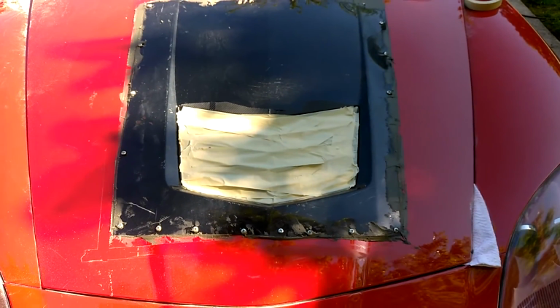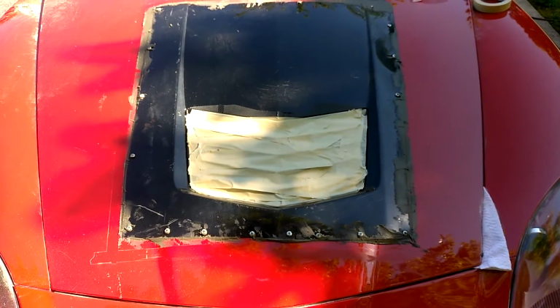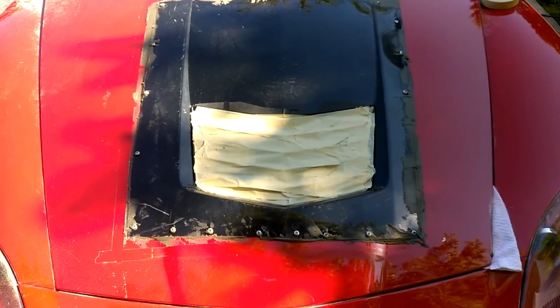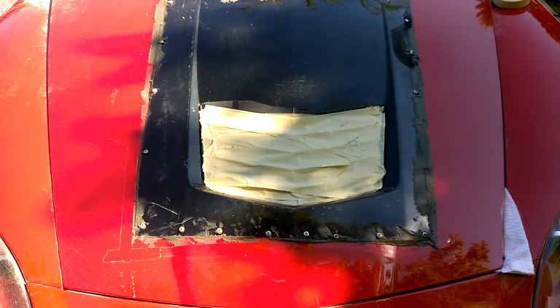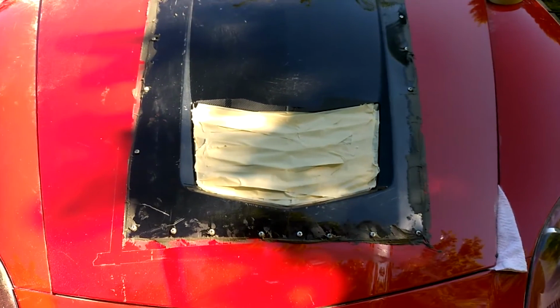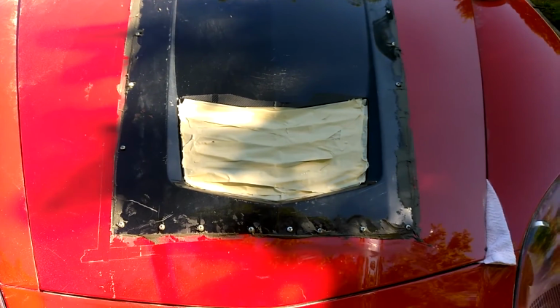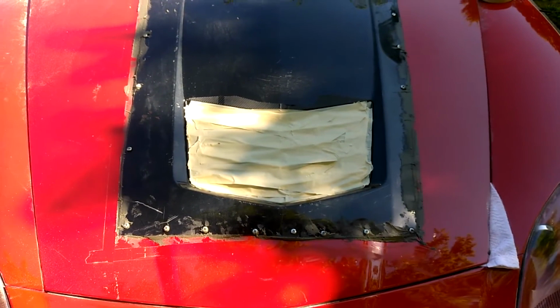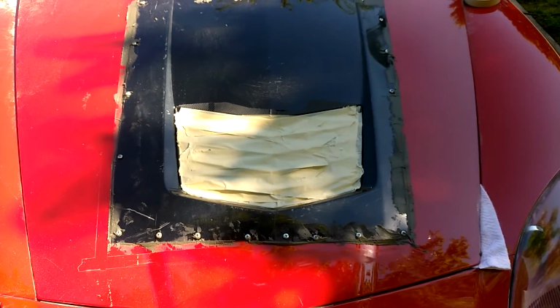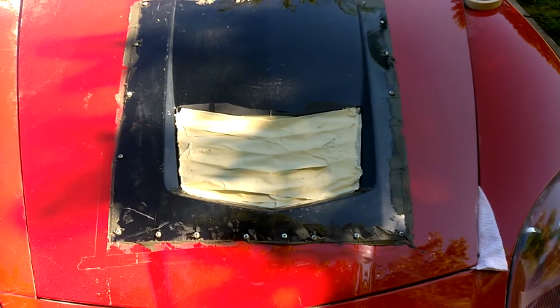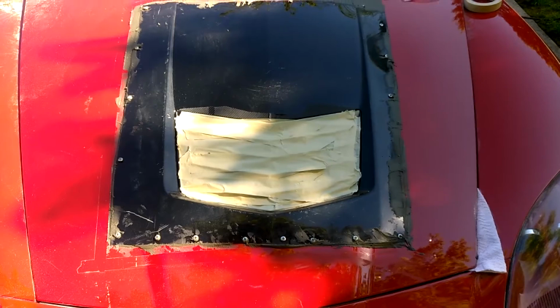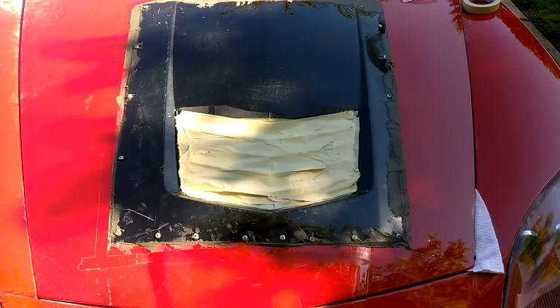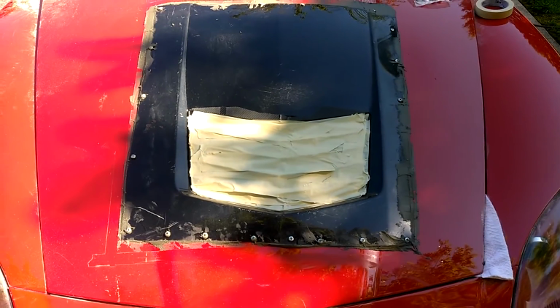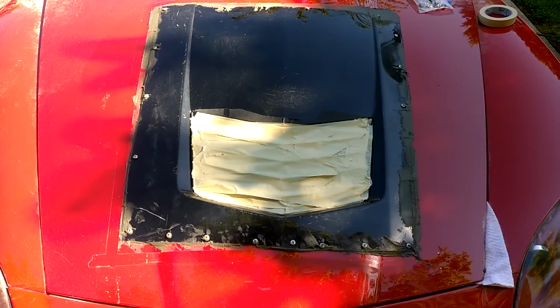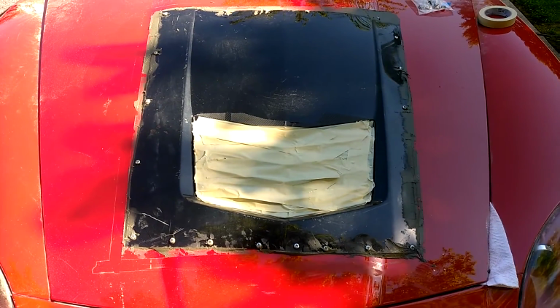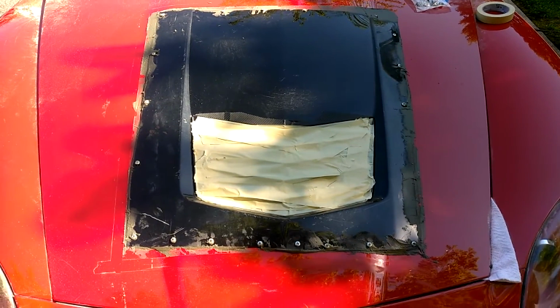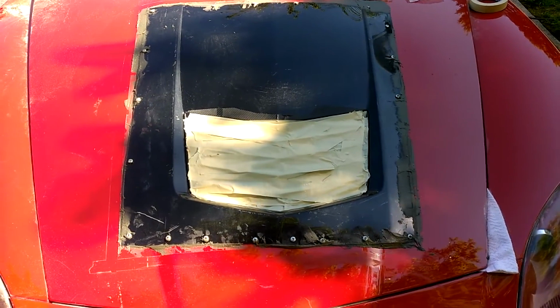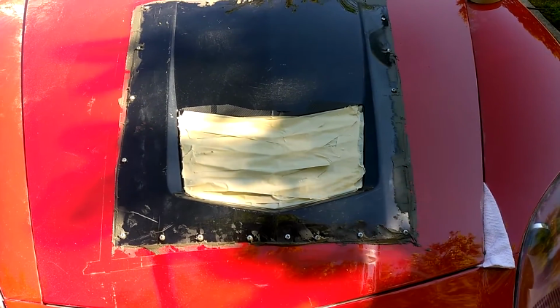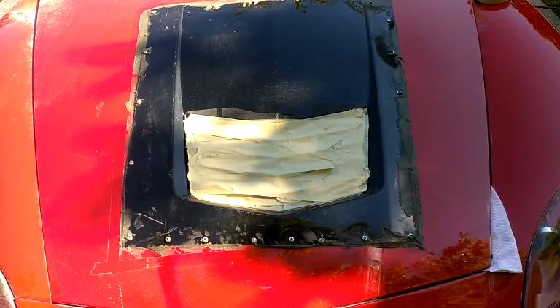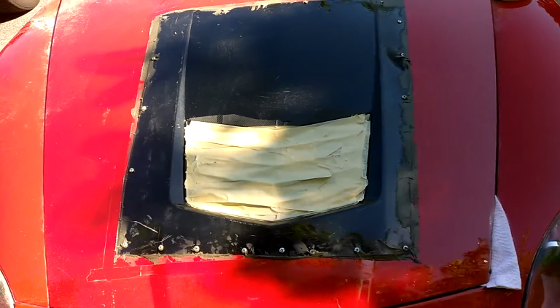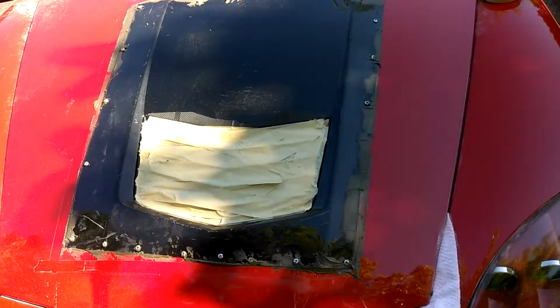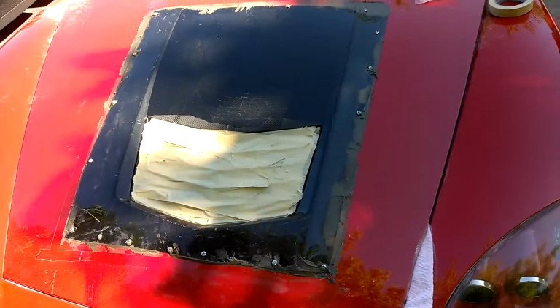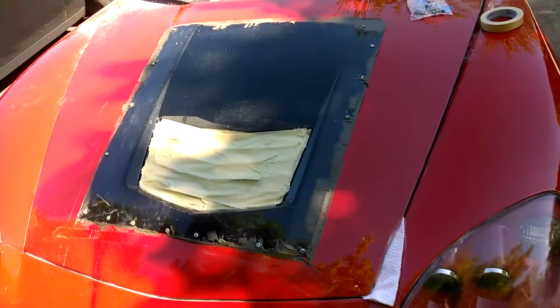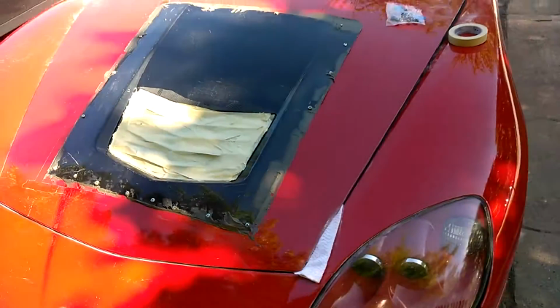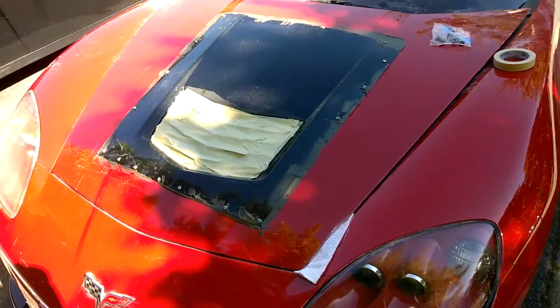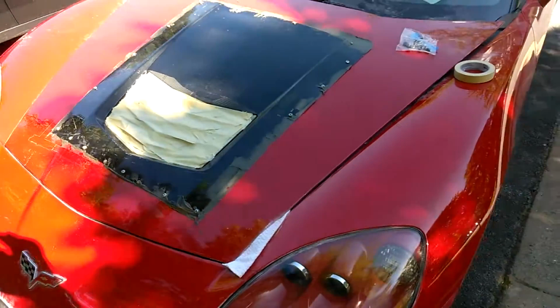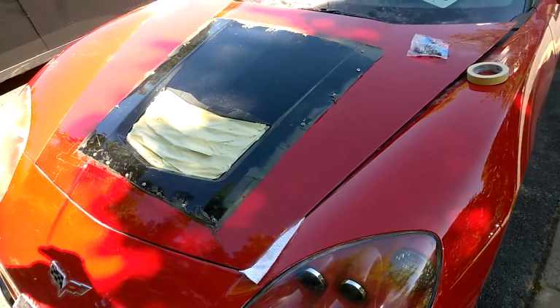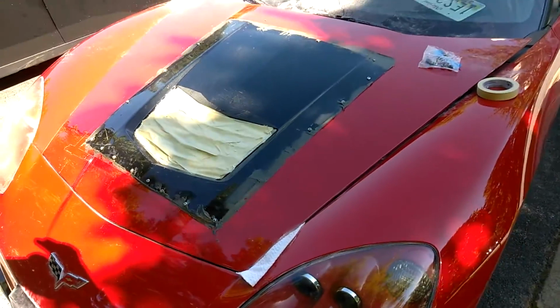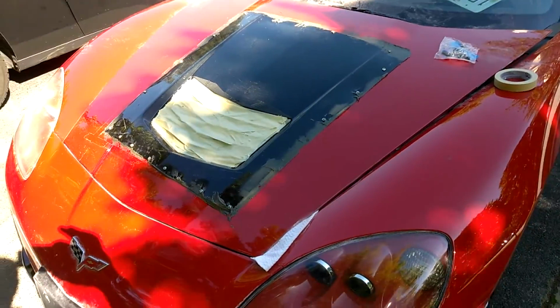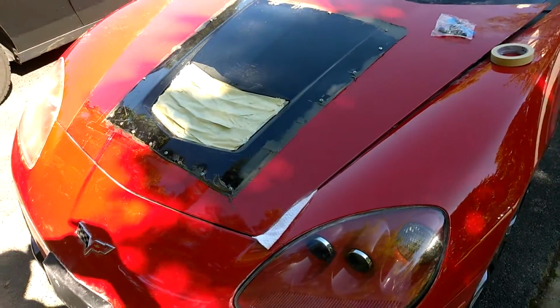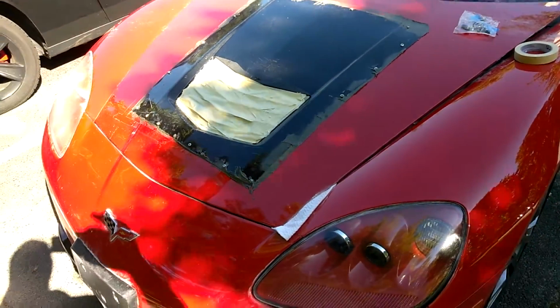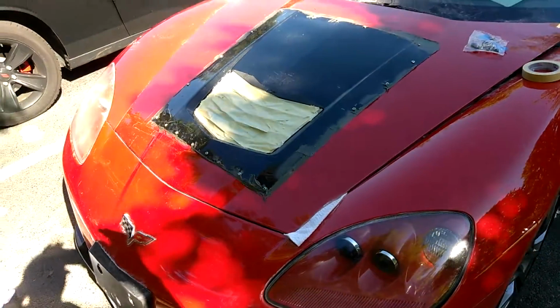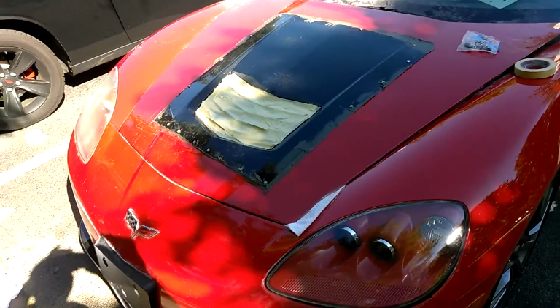After it's painted, you're not going to be able to tell. Corvette owners are like, I can see a part of C7 and C6 mixed in — but anybody else wouldn't know. They think it came with it. It looks nice.